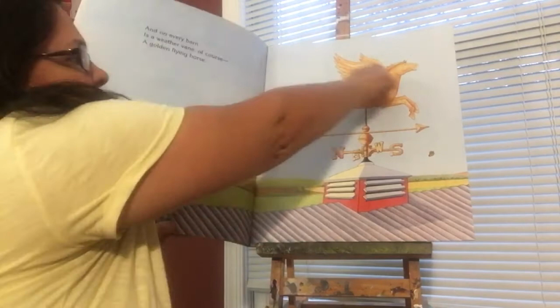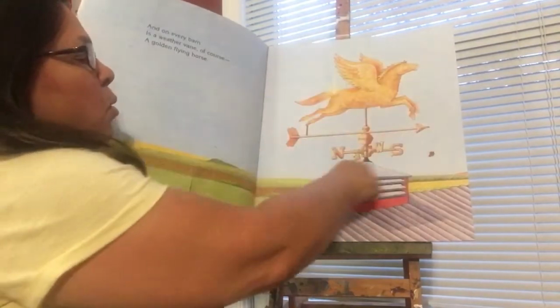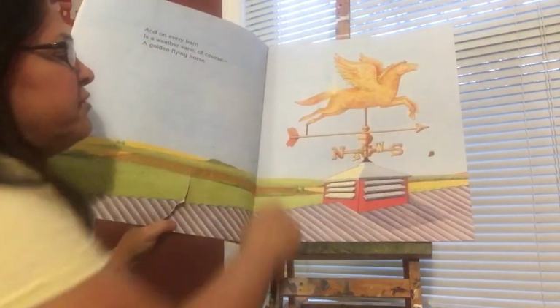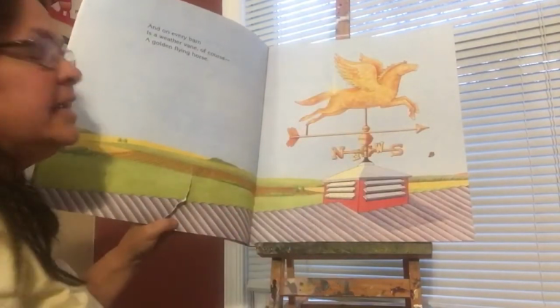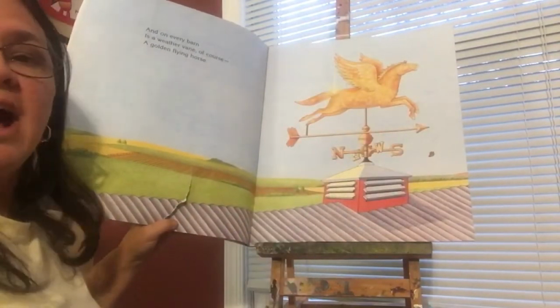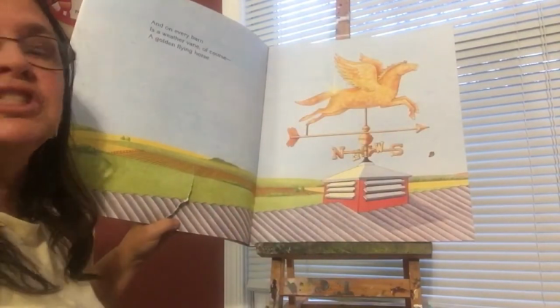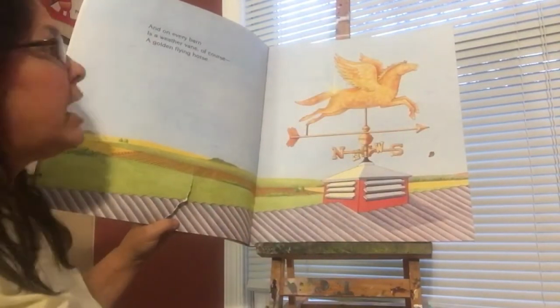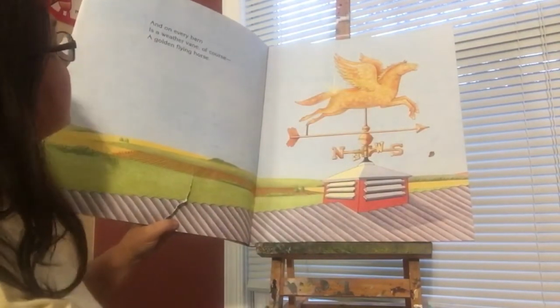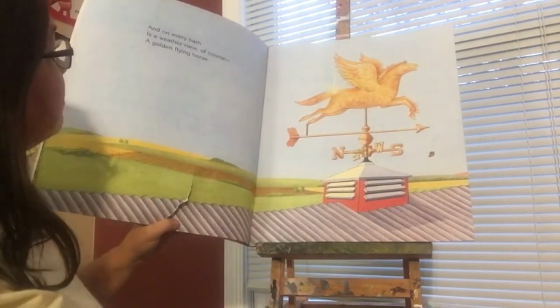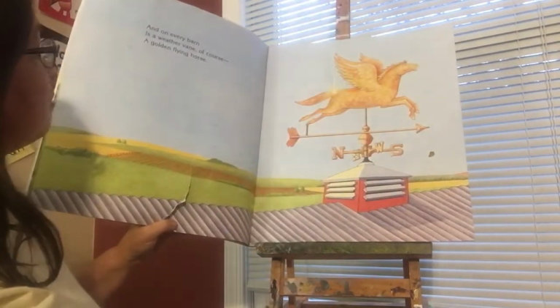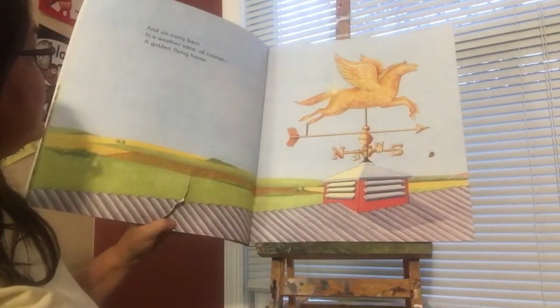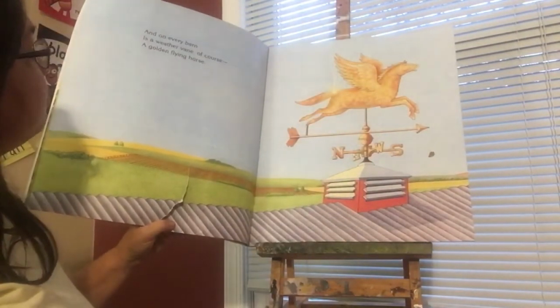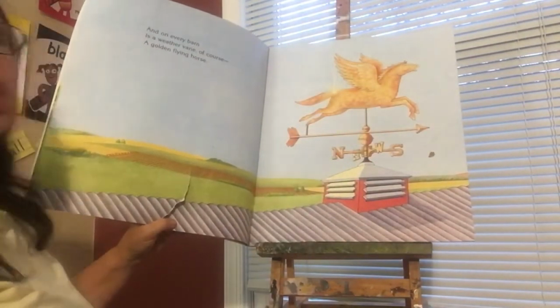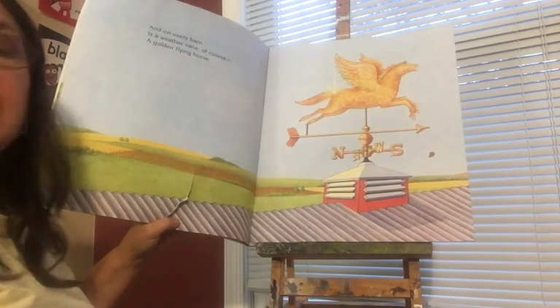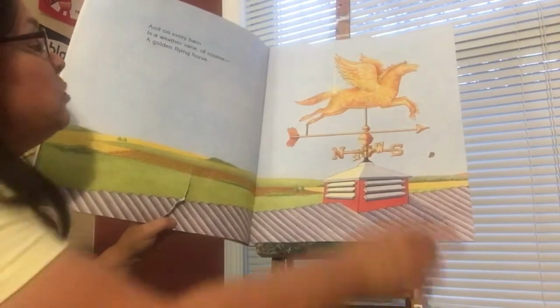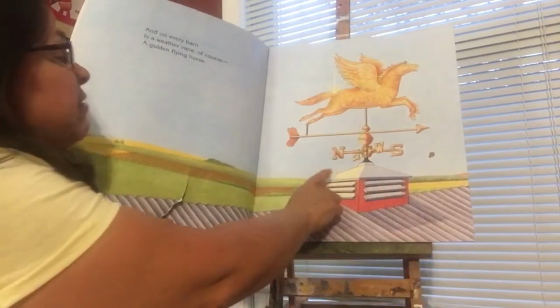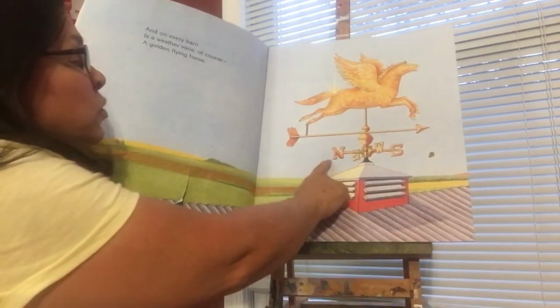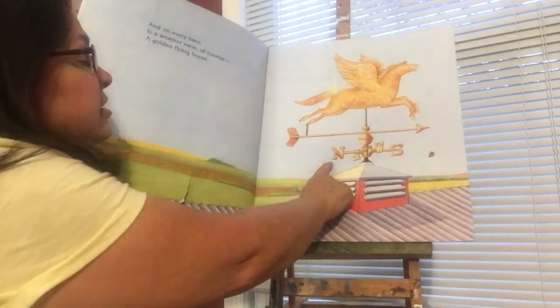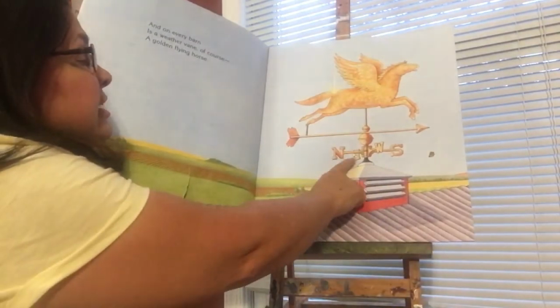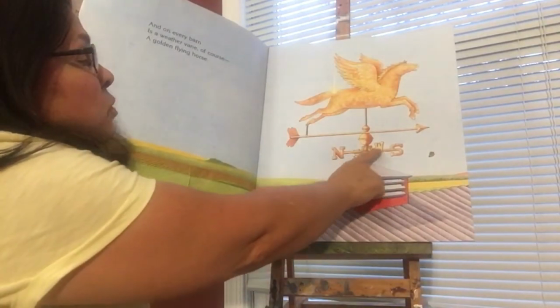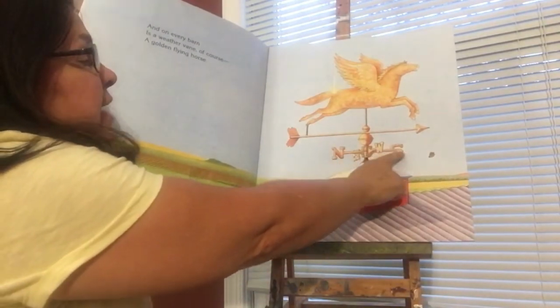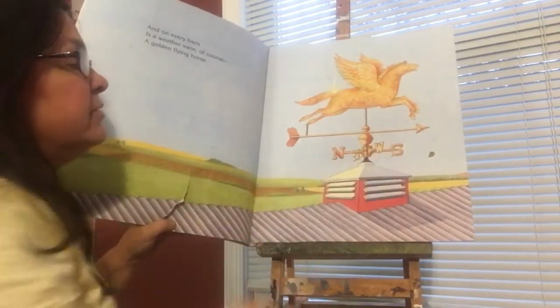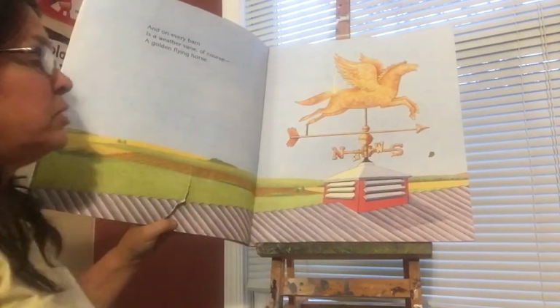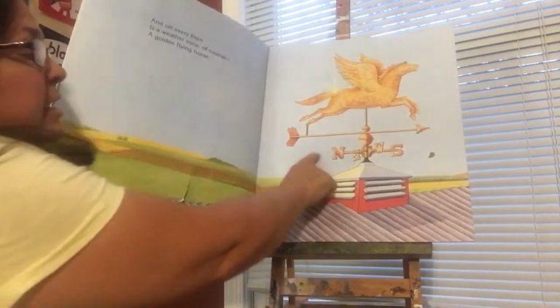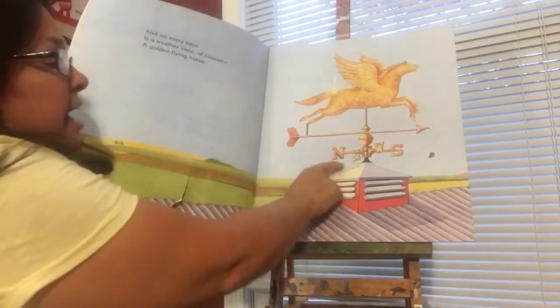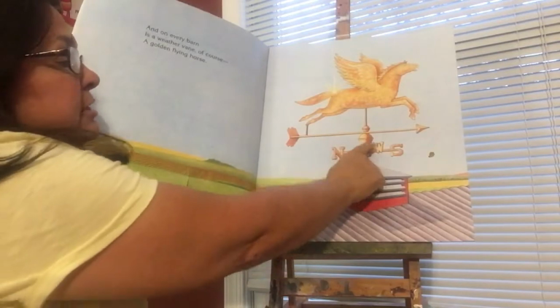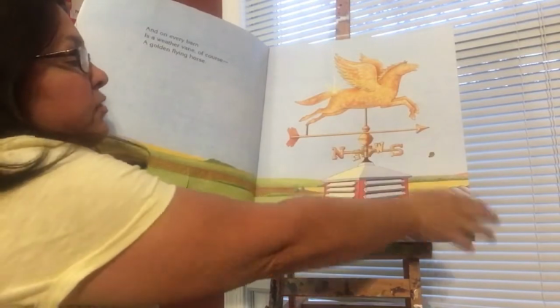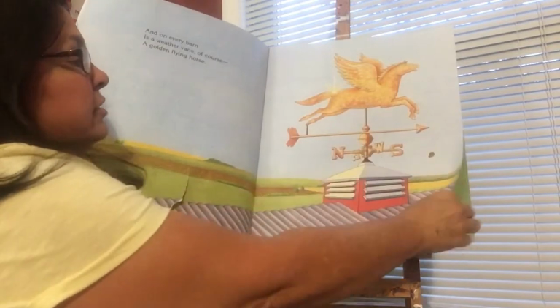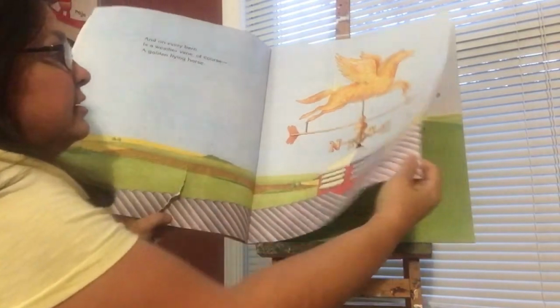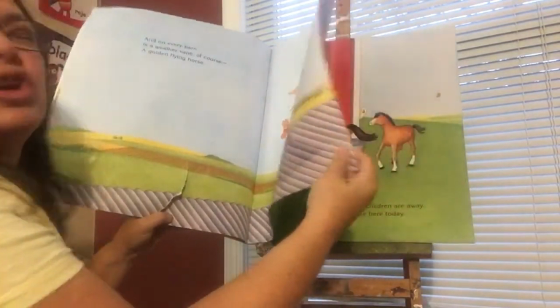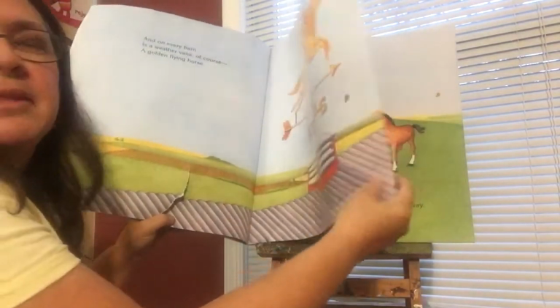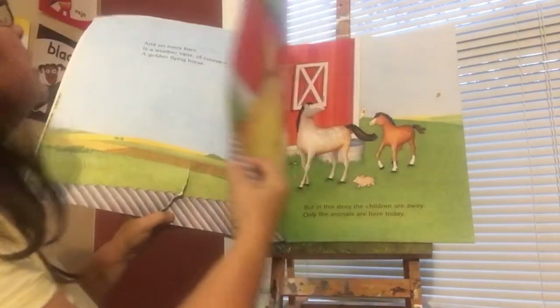So a weather vane tells the direction that the wind is blowing. So we have north, east, west, south — that's what the letters stand for. We'll learn about that more later.